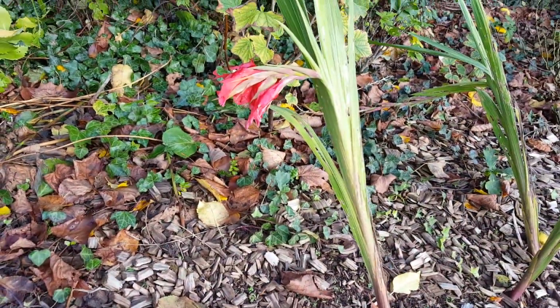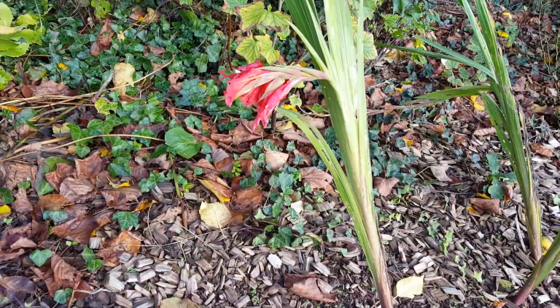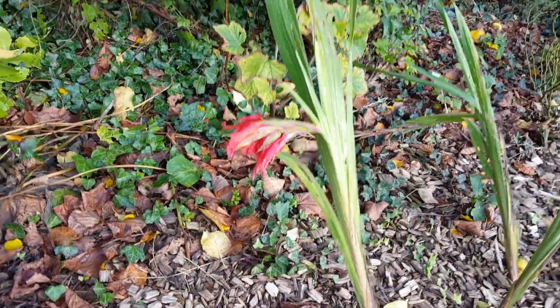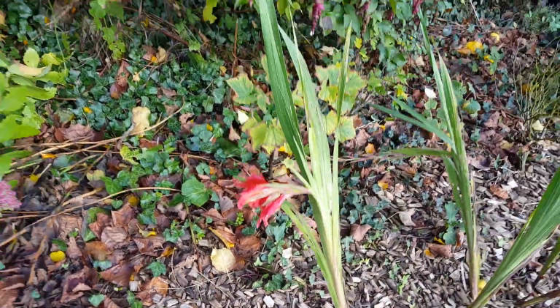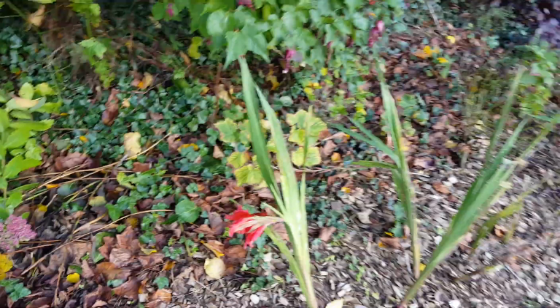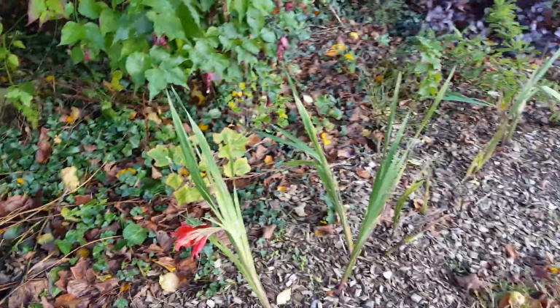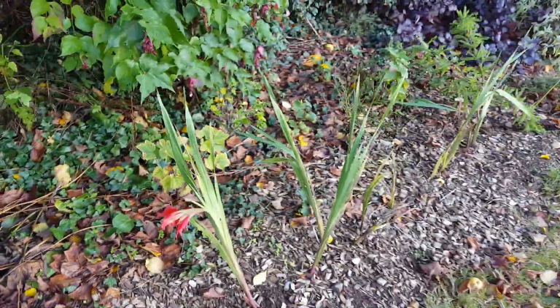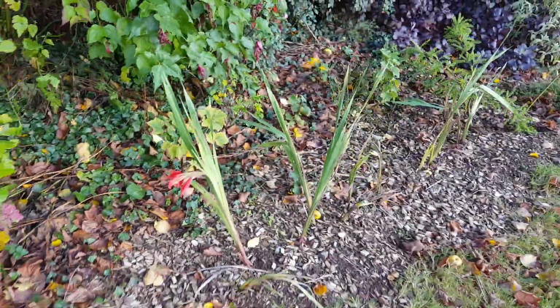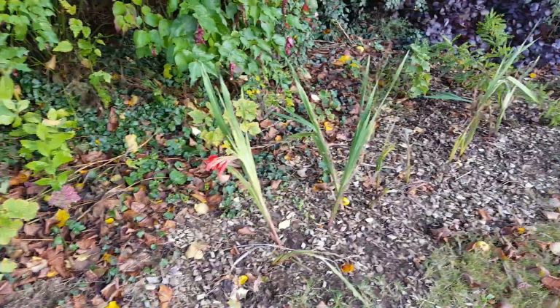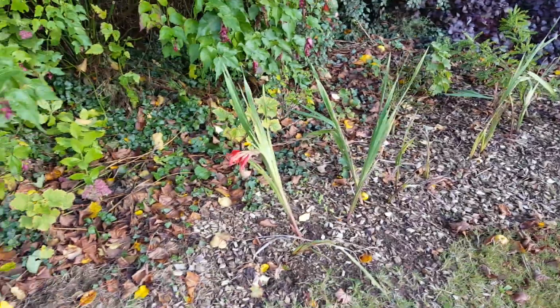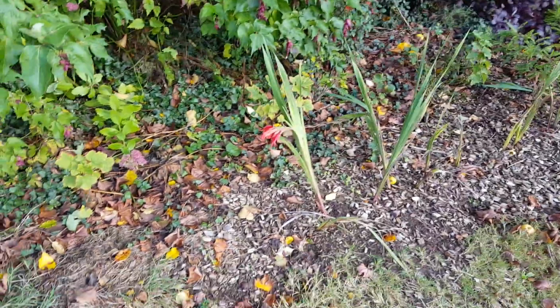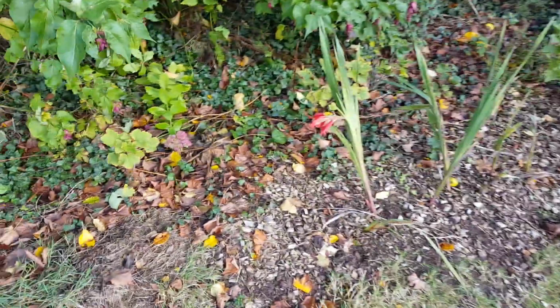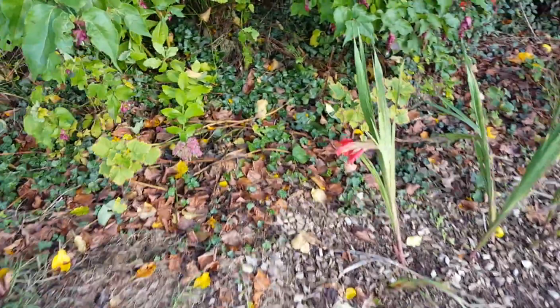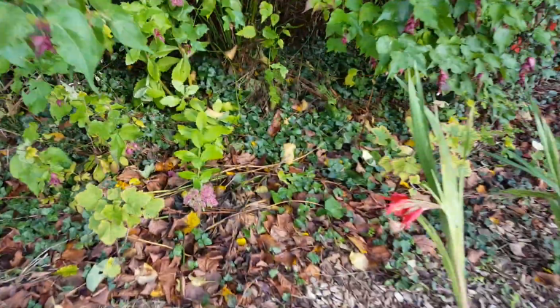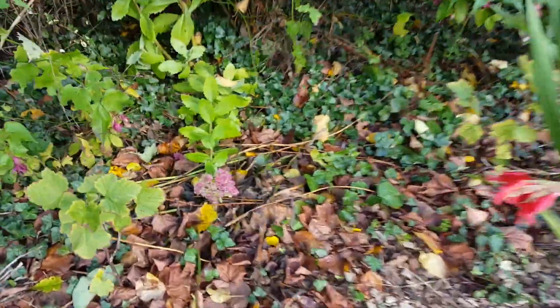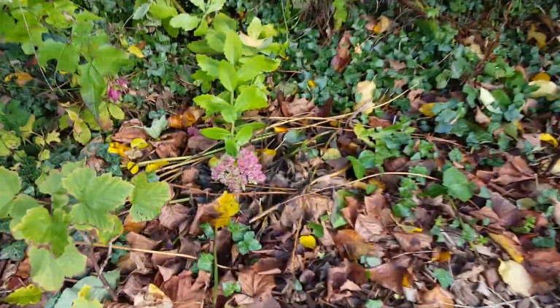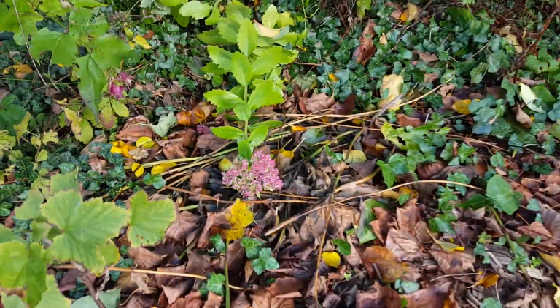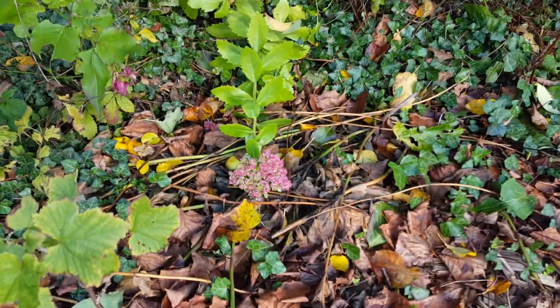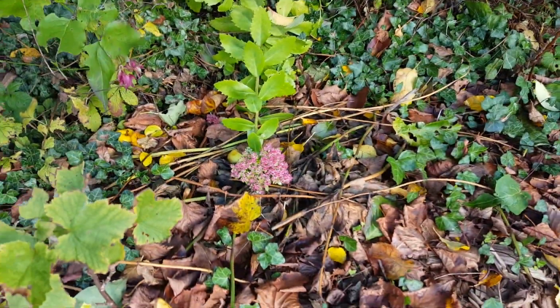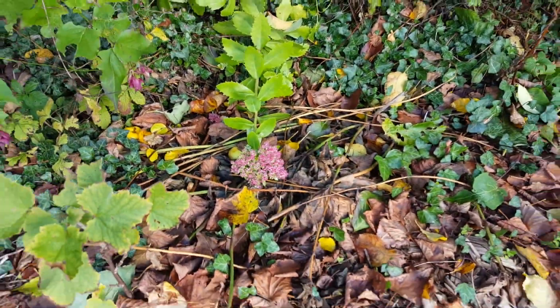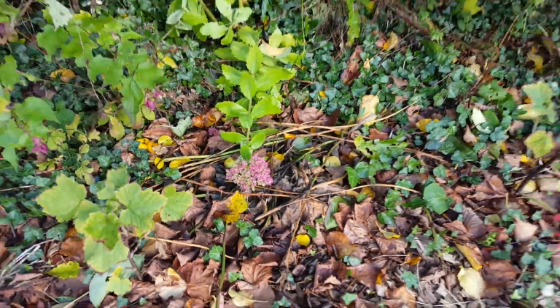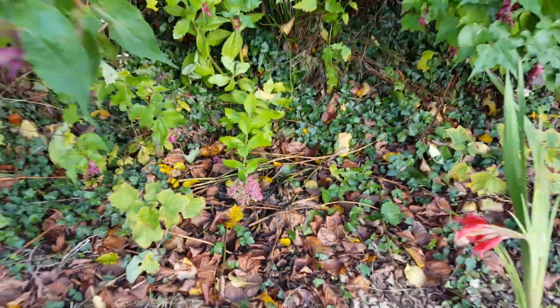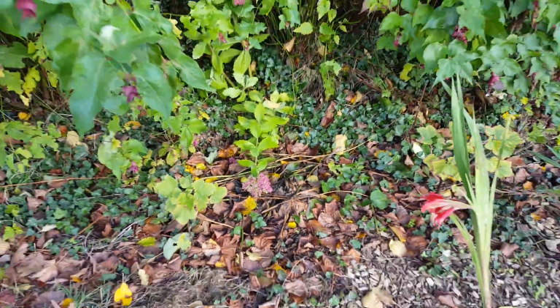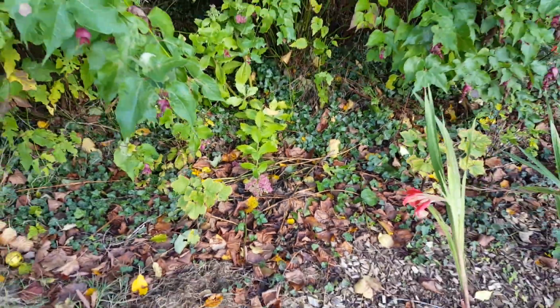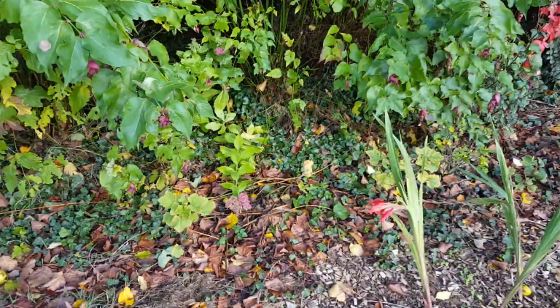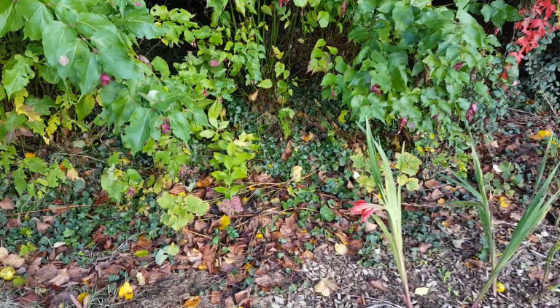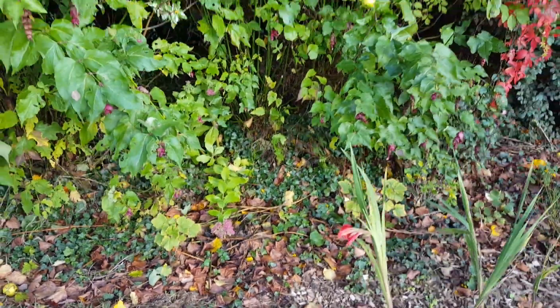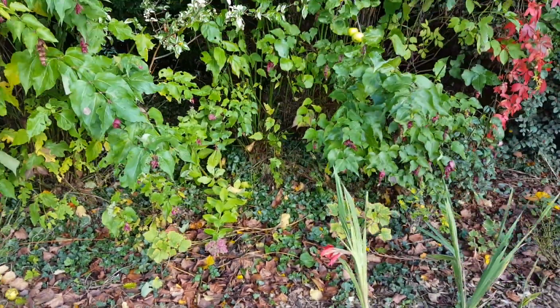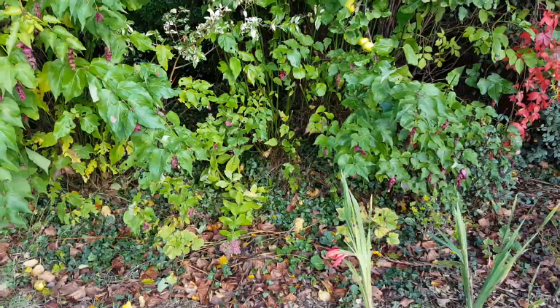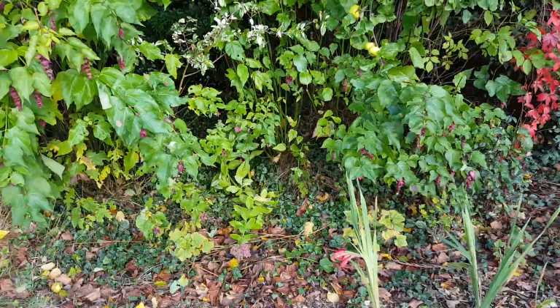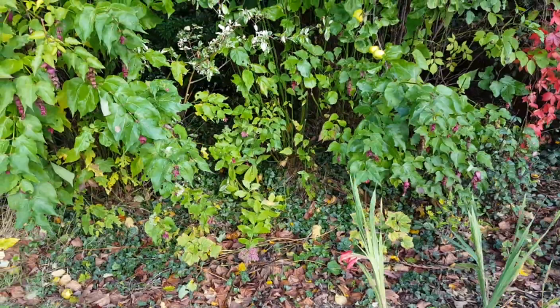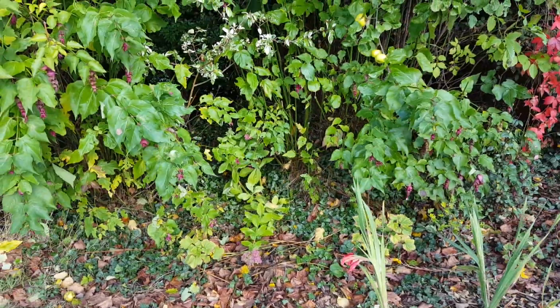Gladiolae, still not looking great — it's also after blooming. It's probably a bit too shaded here where it's growing.